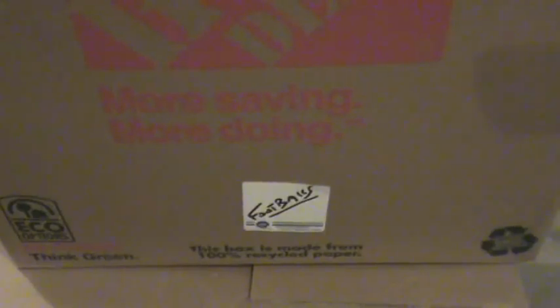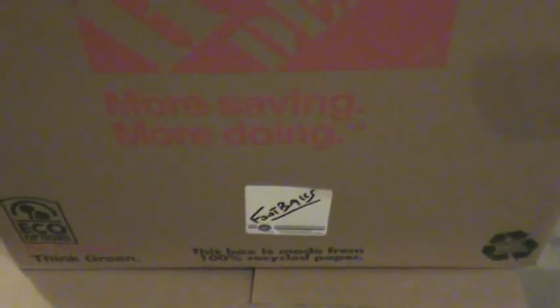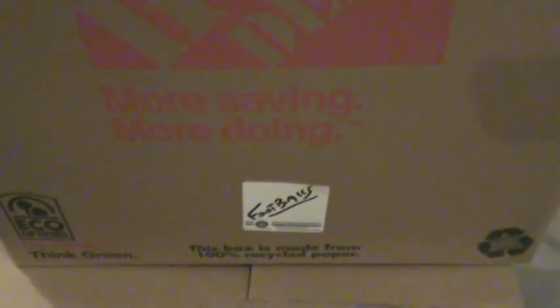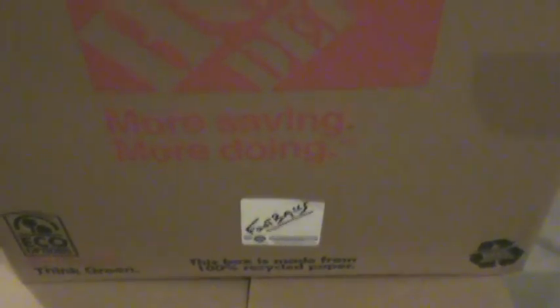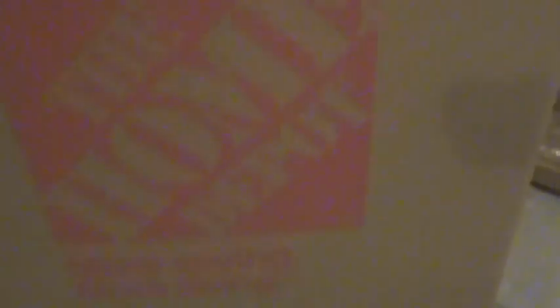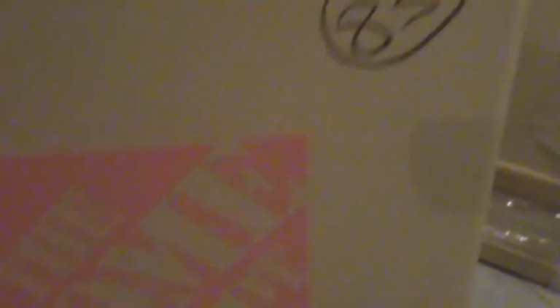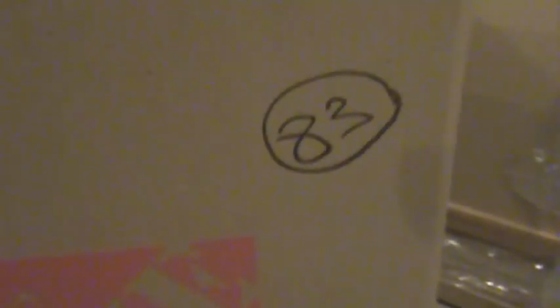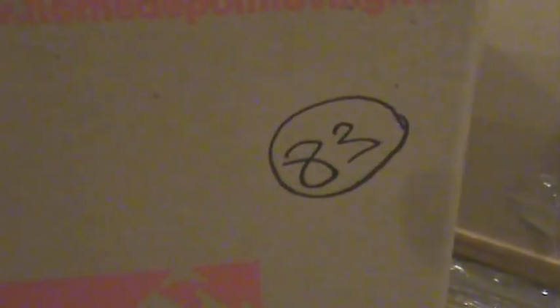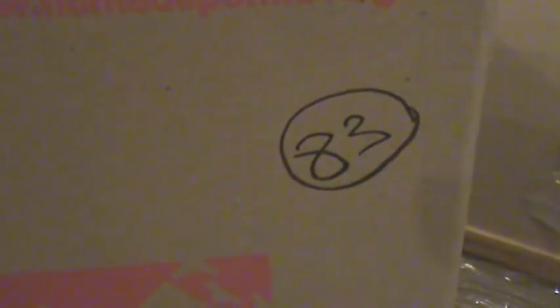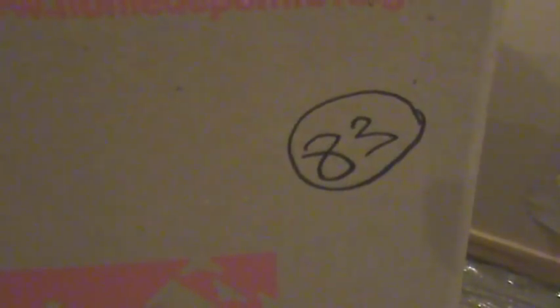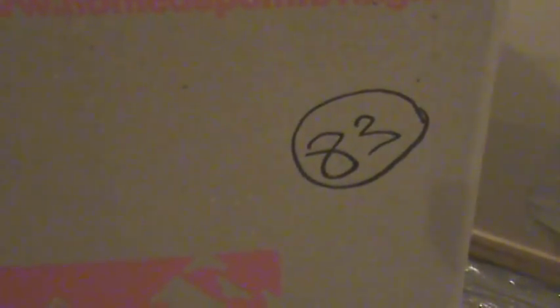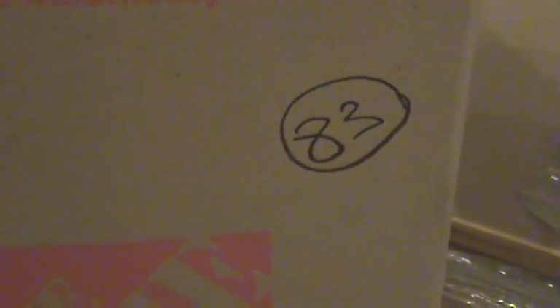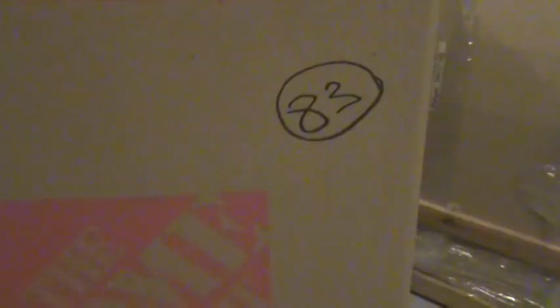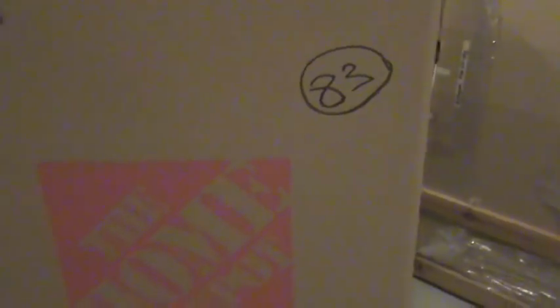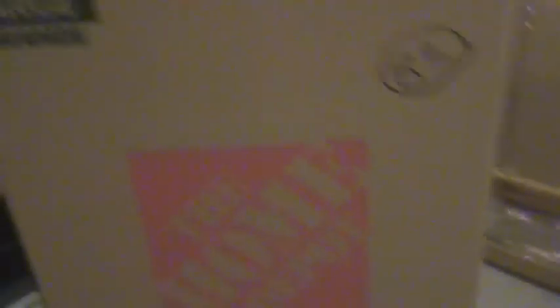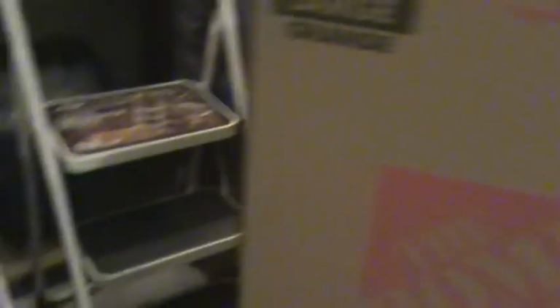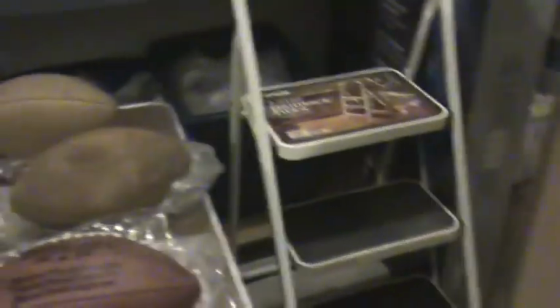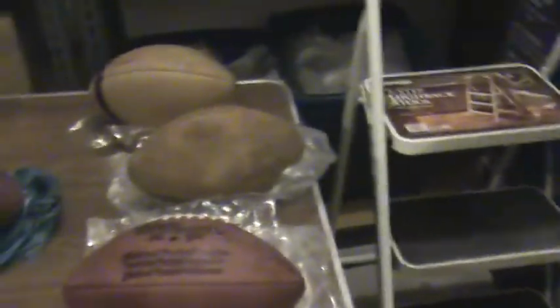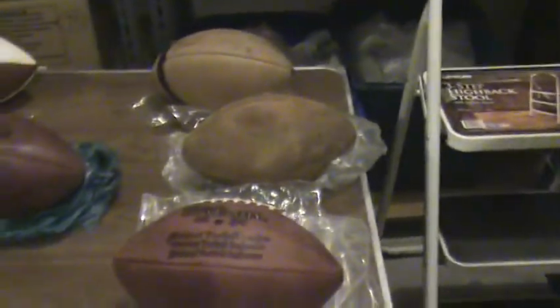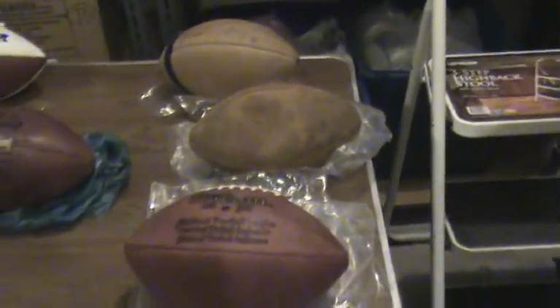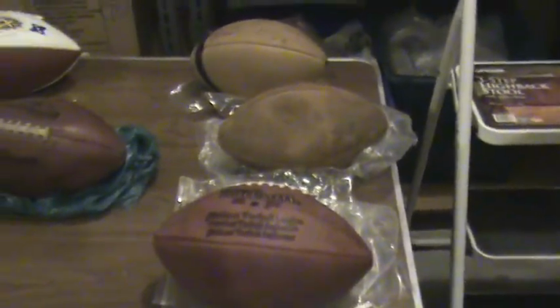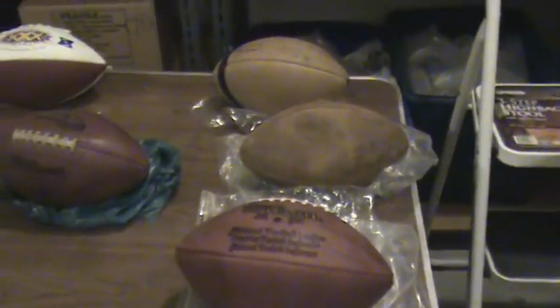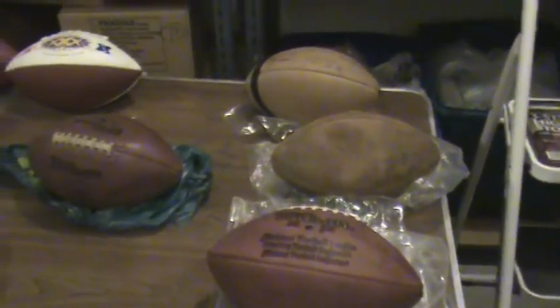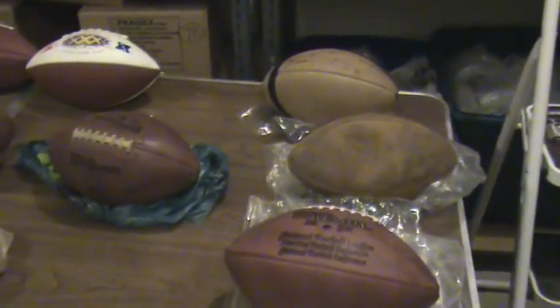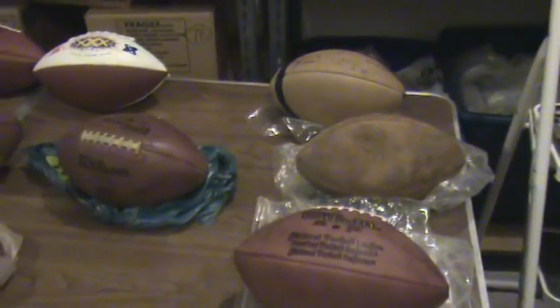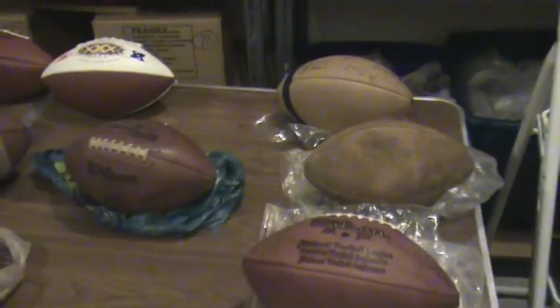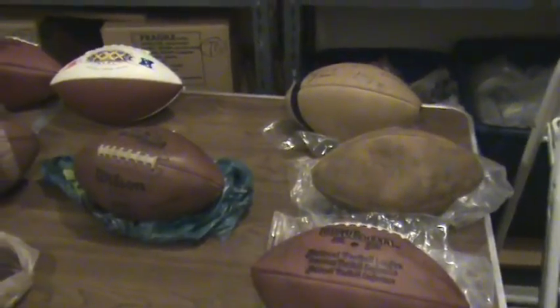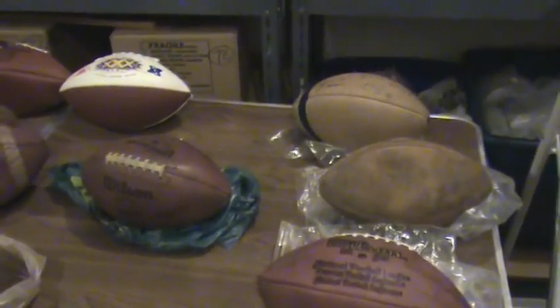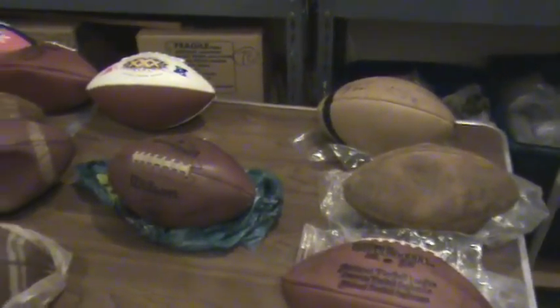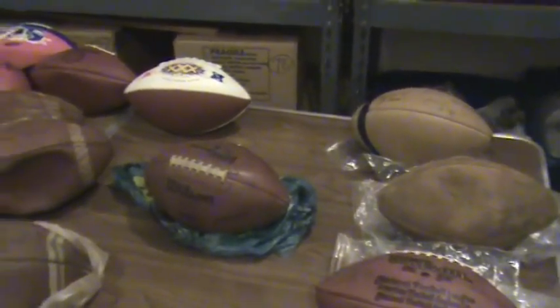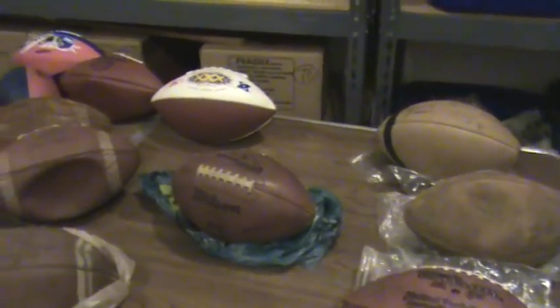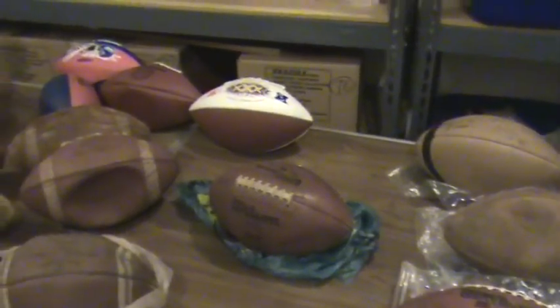Welcome back, Giants fans. We're on box number eighty-three, continuing with footballs. This table is filled with footballs that are going to go back into box number eighty-three.